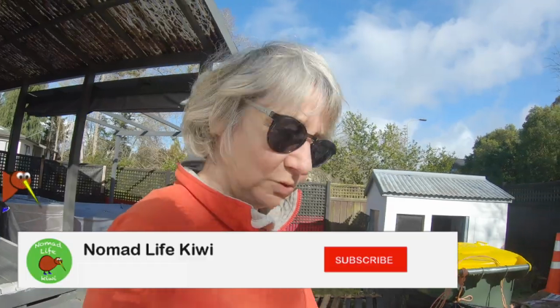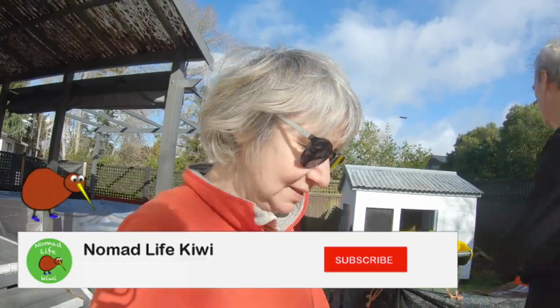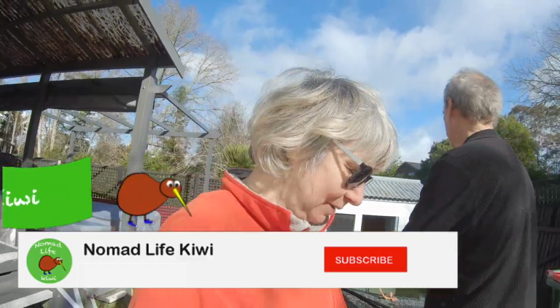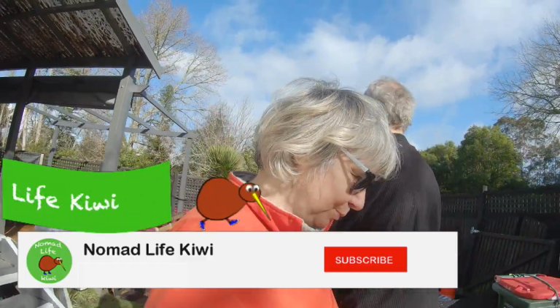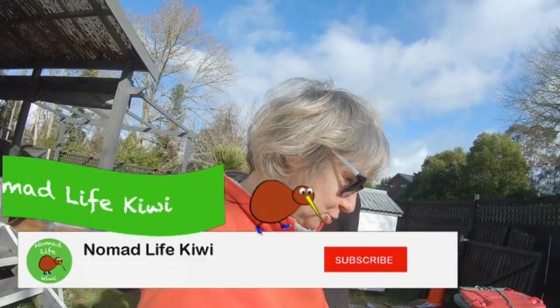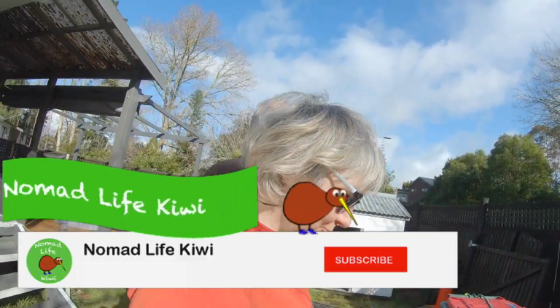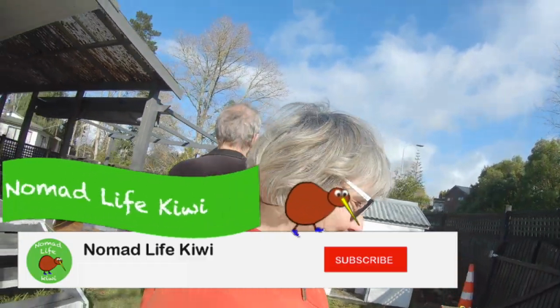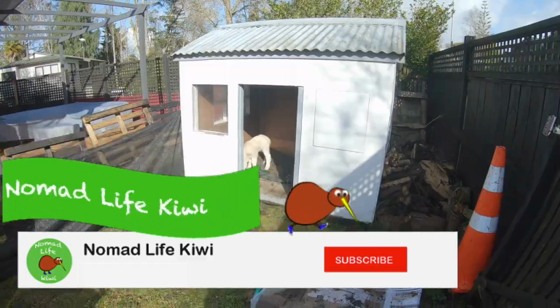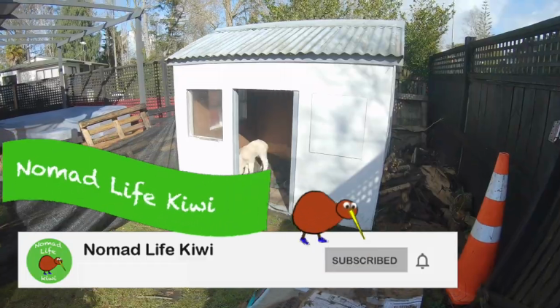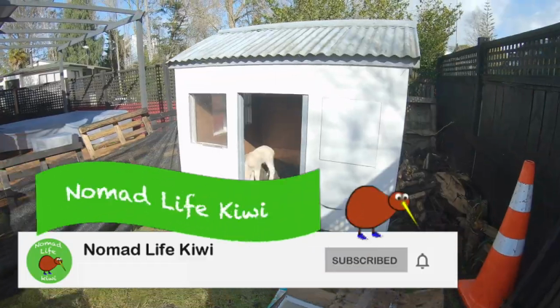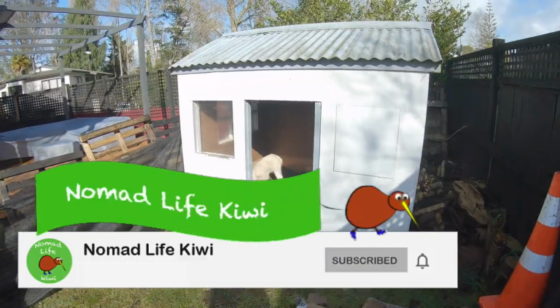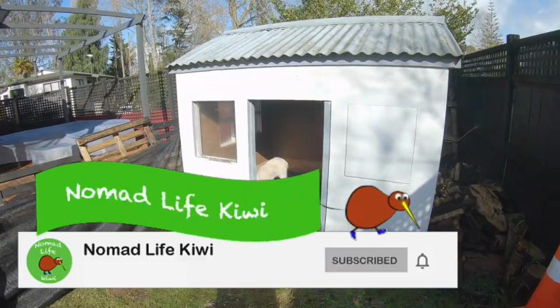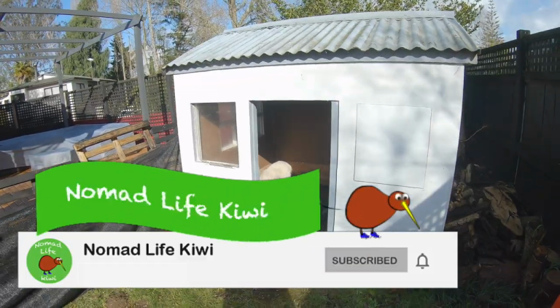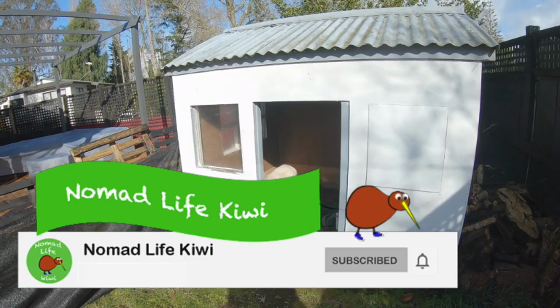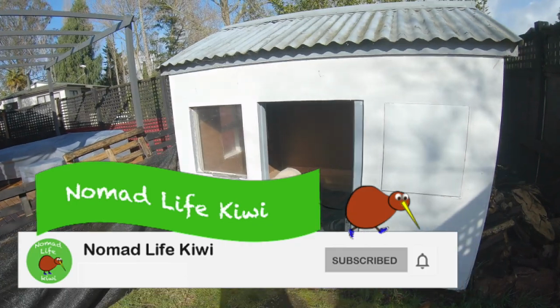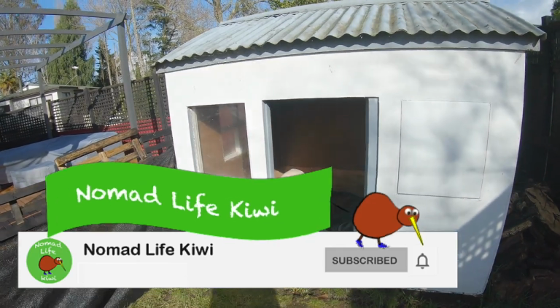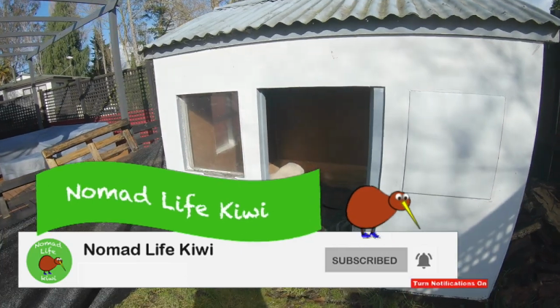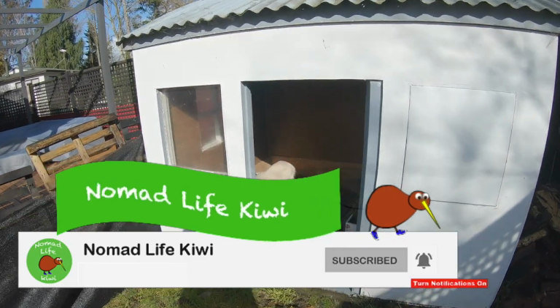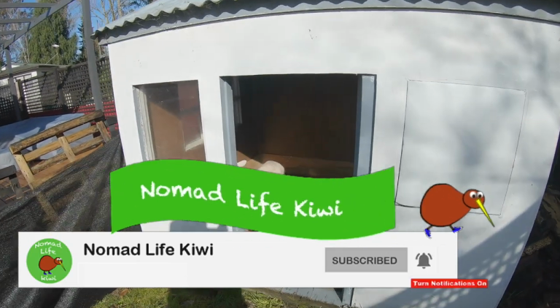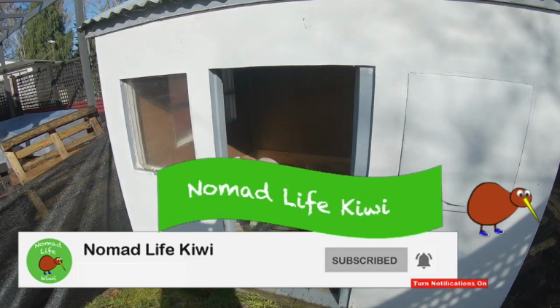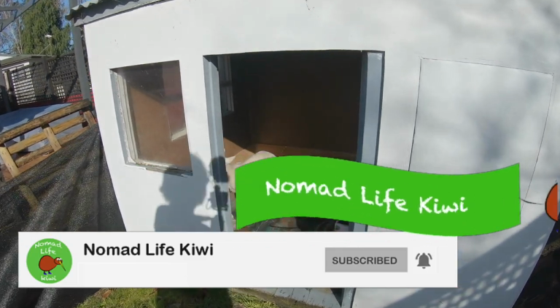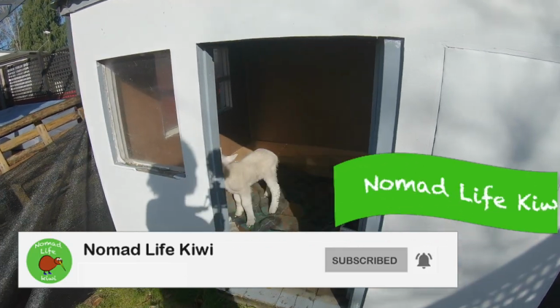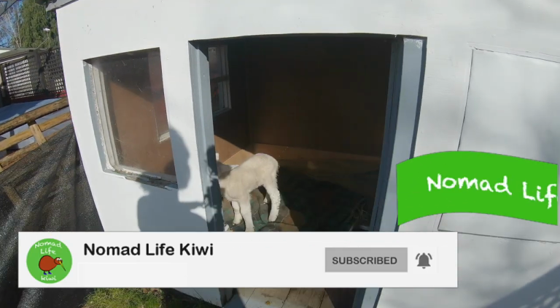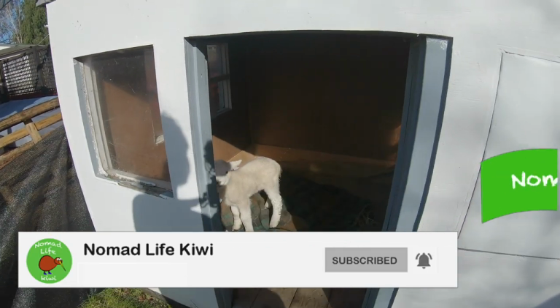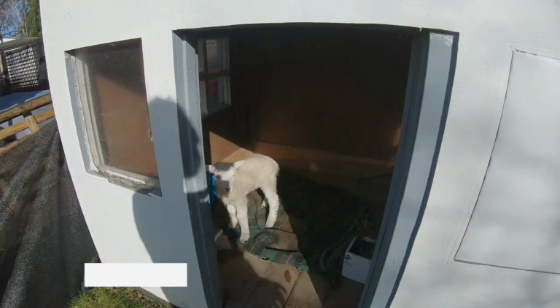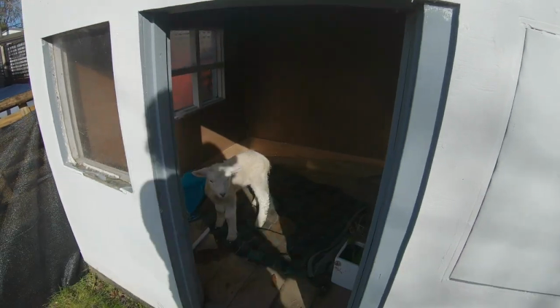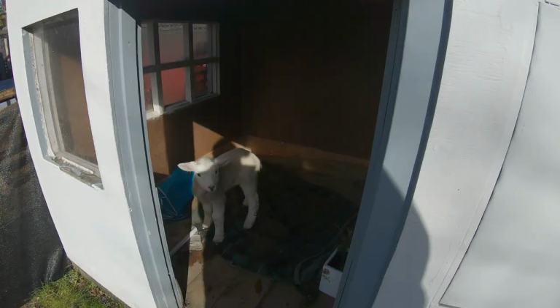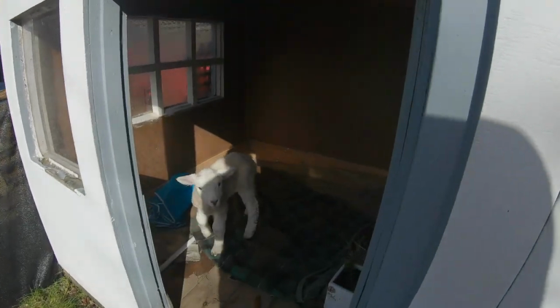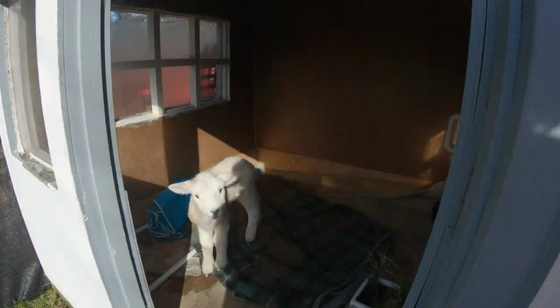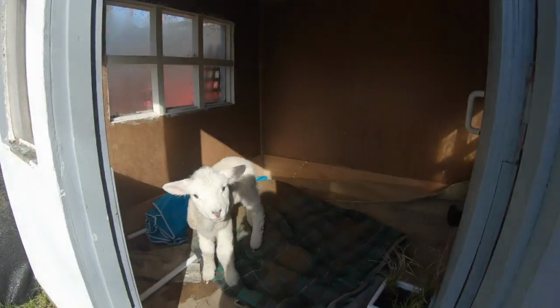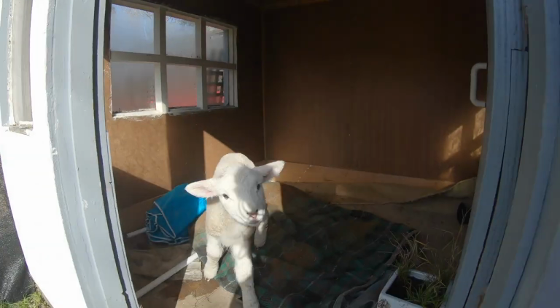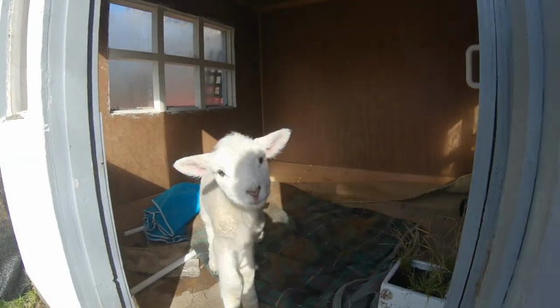We've set up a little bedroom for him in the little playhouse and he loves it. He's got his little blankie and everything in there.